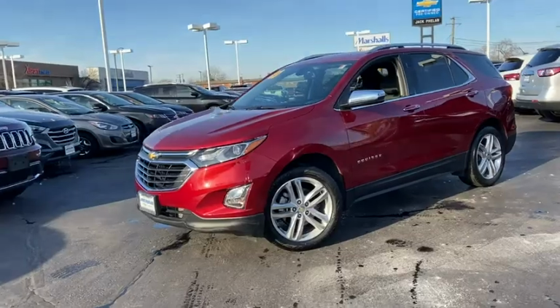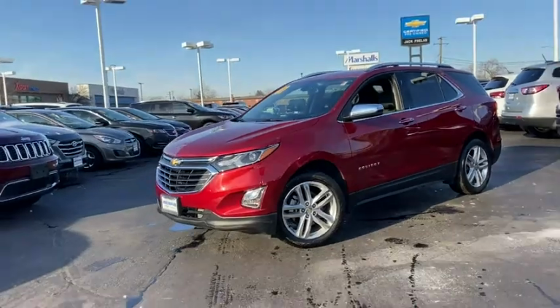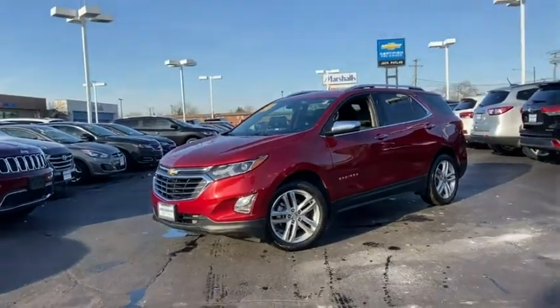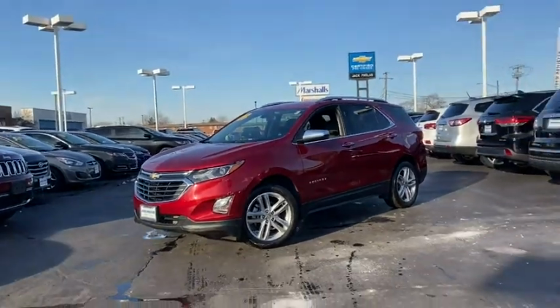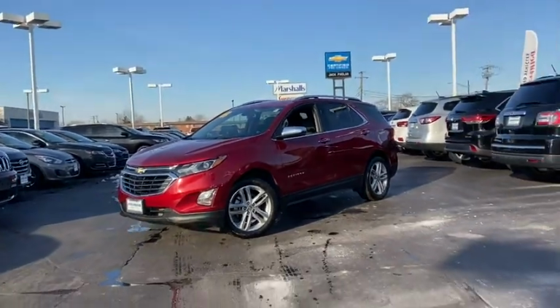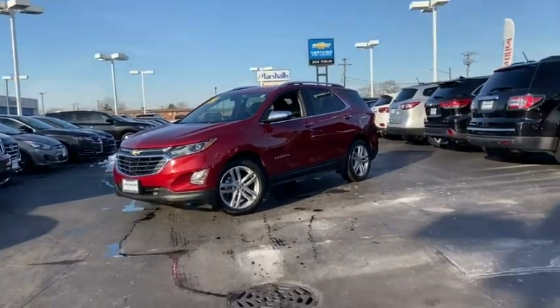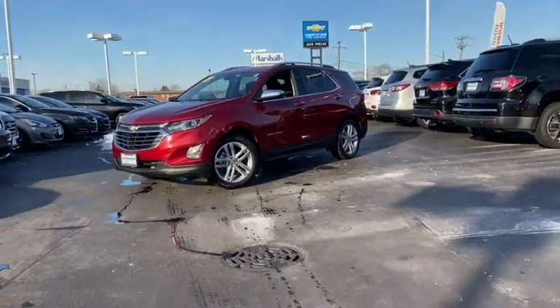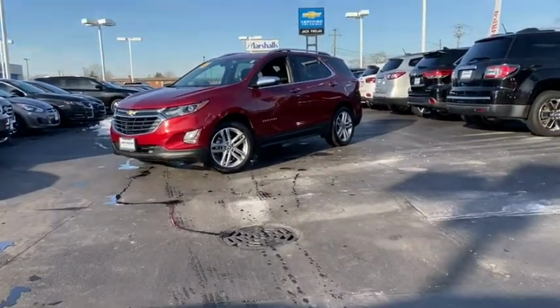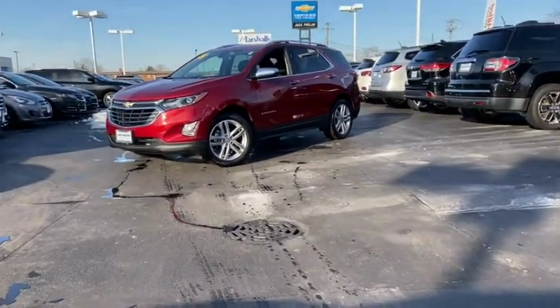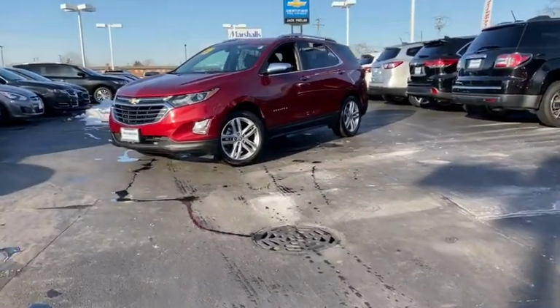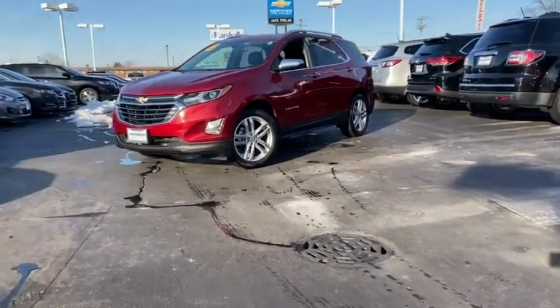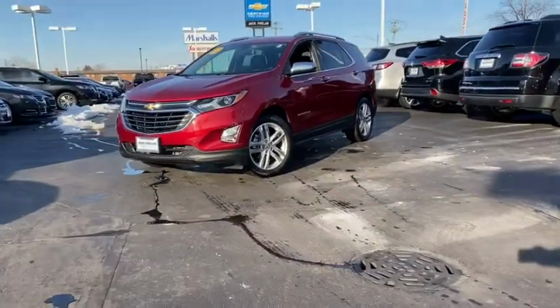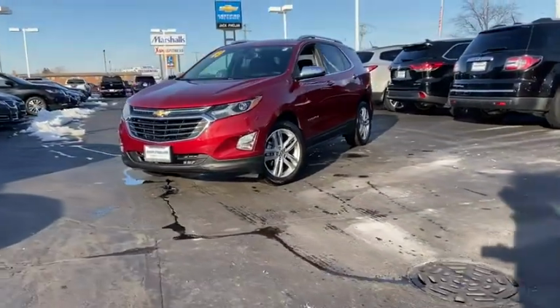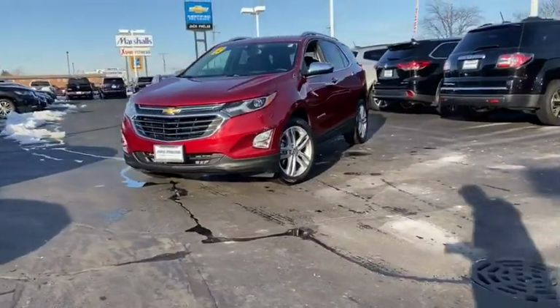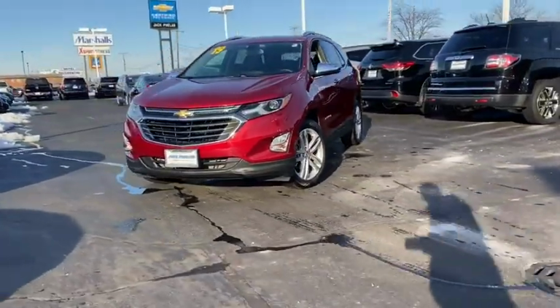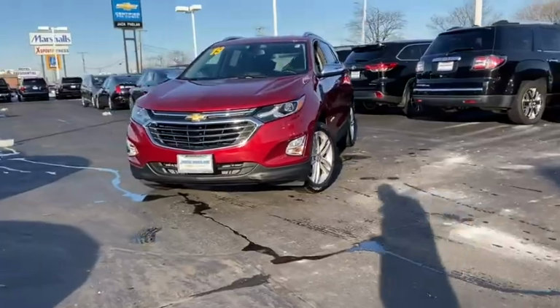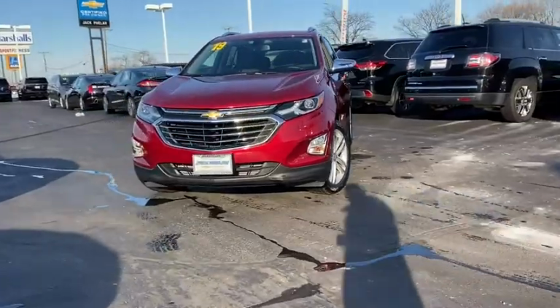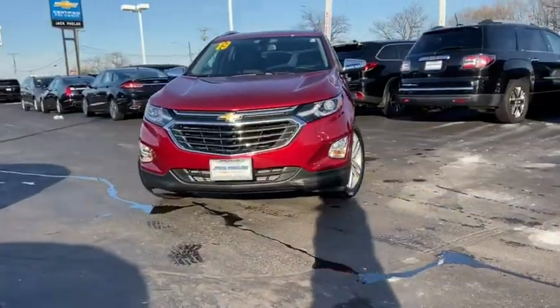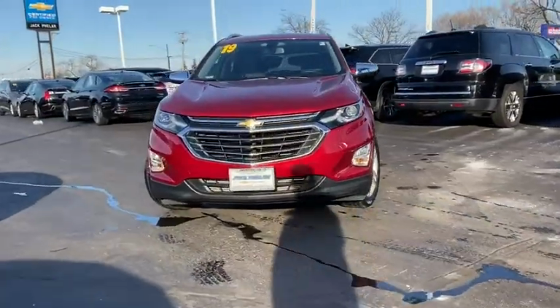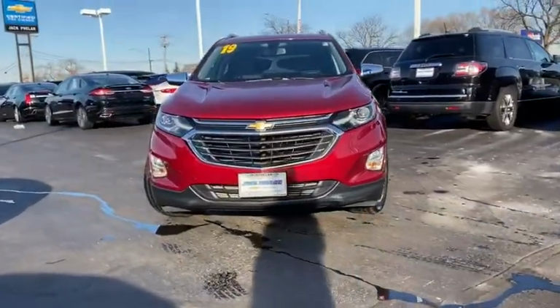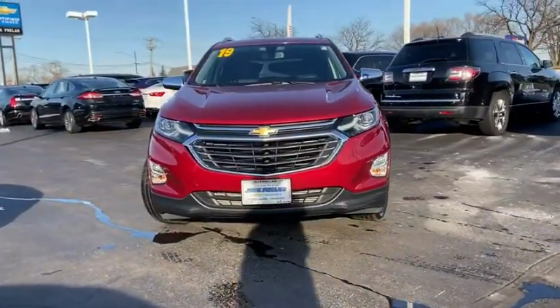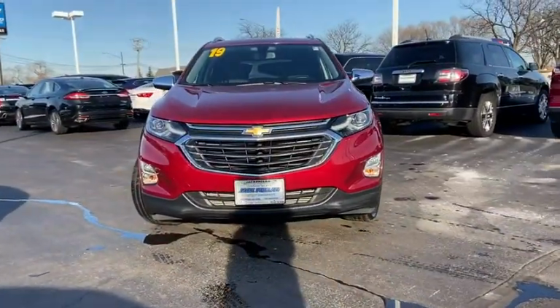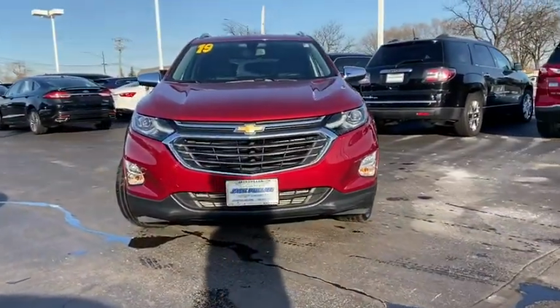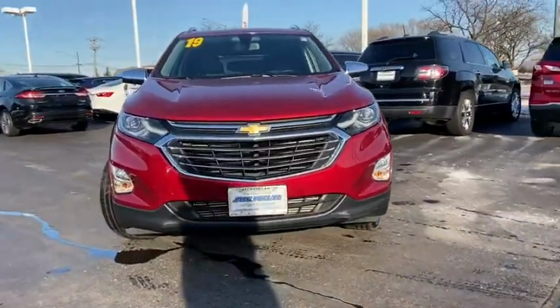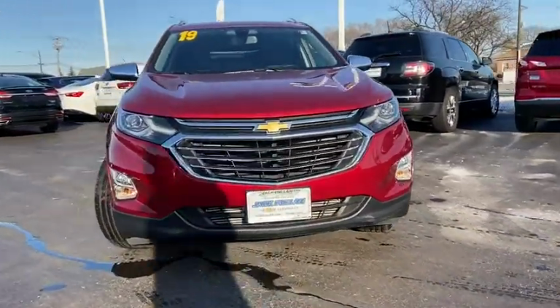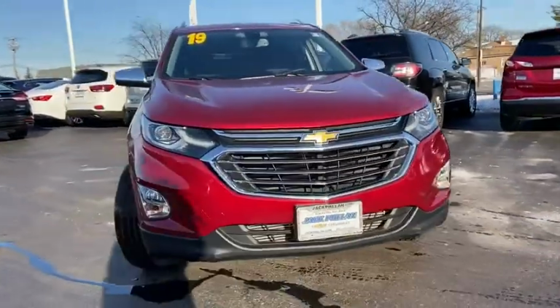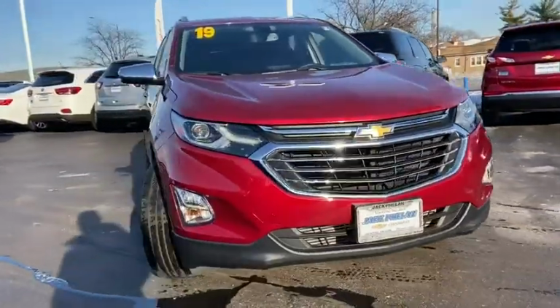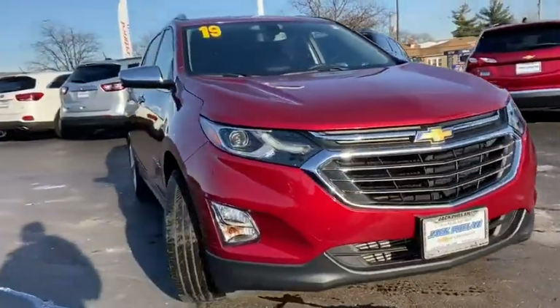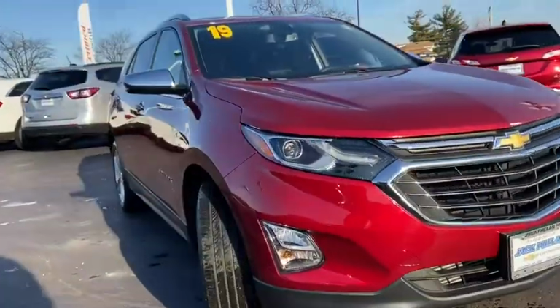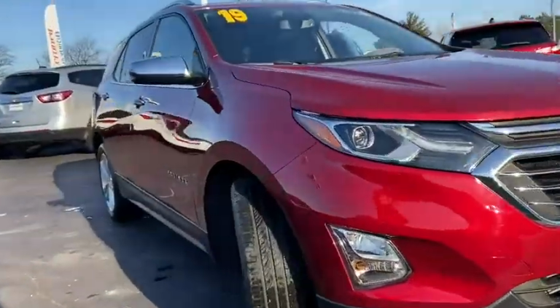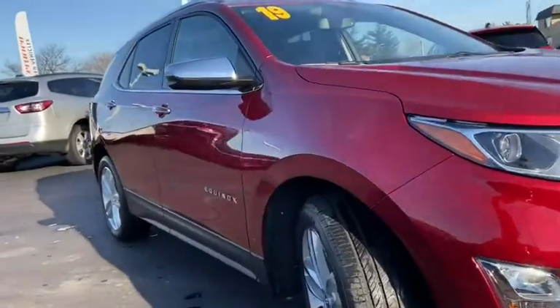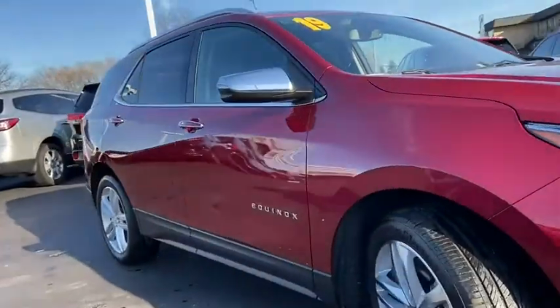Stop by and take a look at the 2019 Chevrolet Equinox. Fuel efficiency, safety, and value equals the Chevy Equinox. This vehicle has less than 15,000 miles.